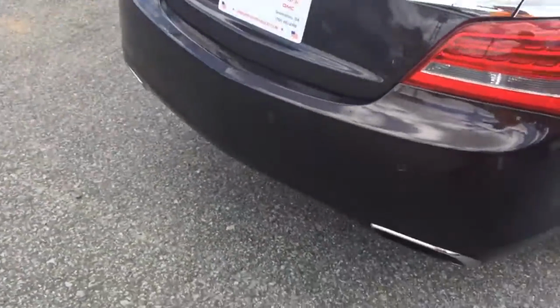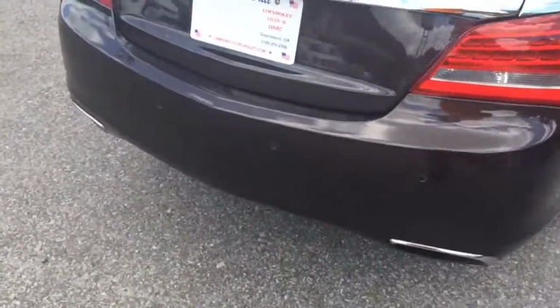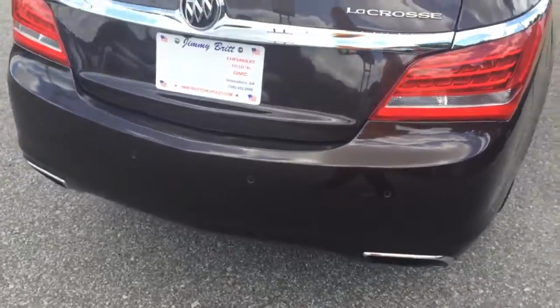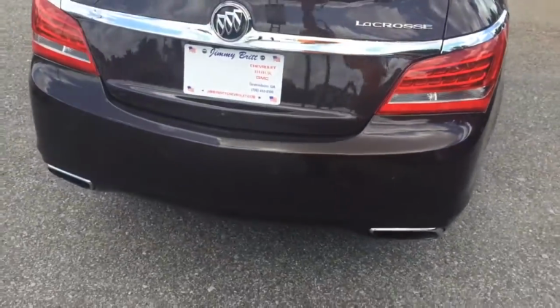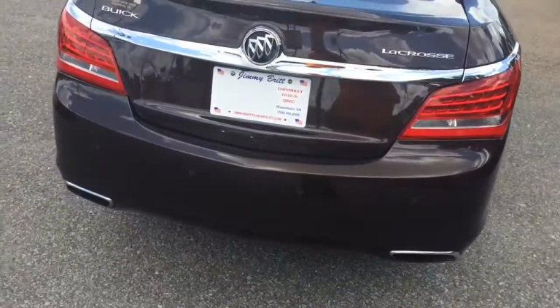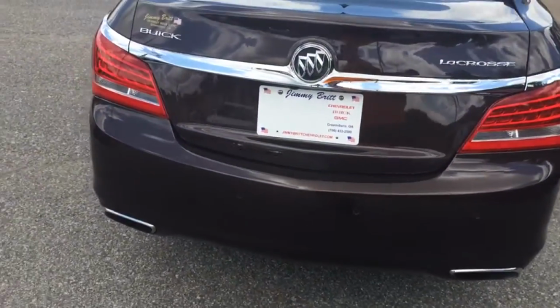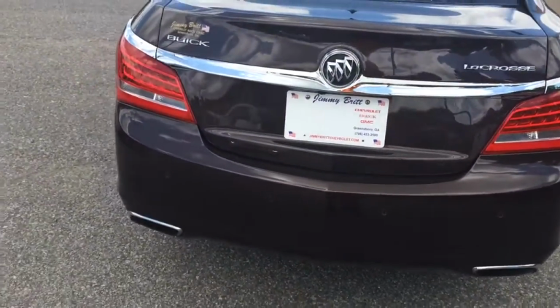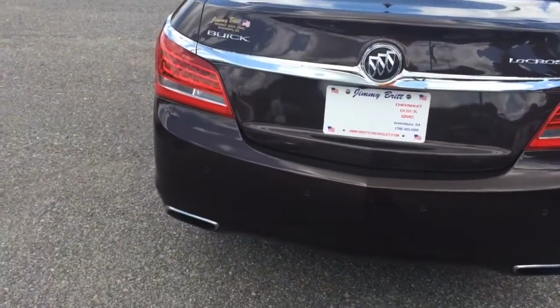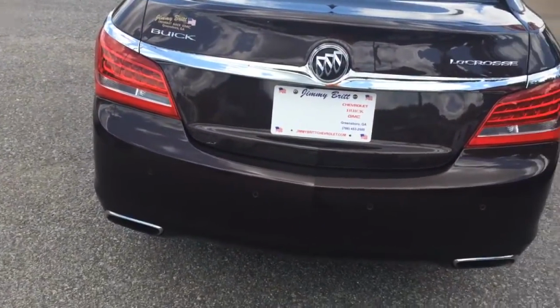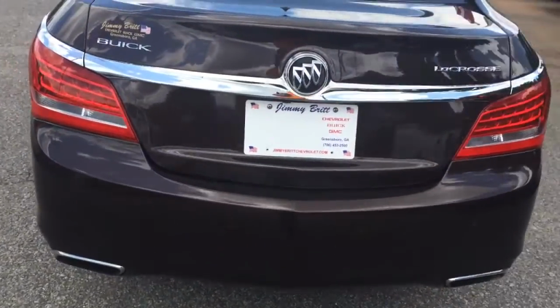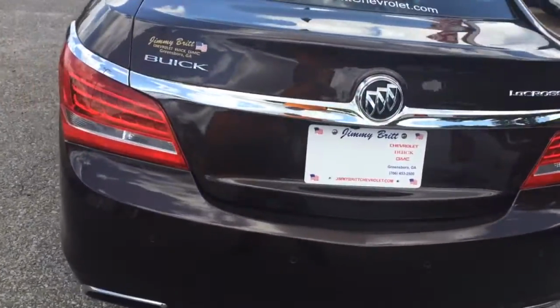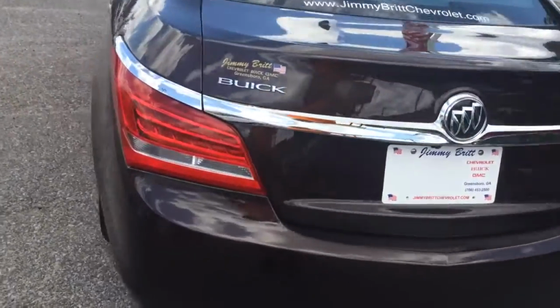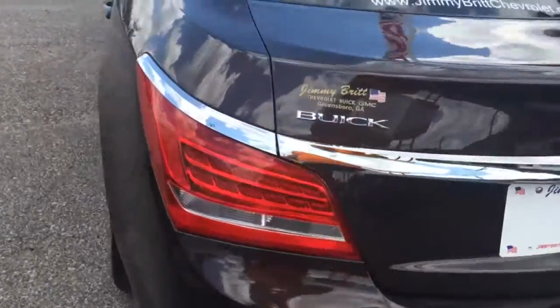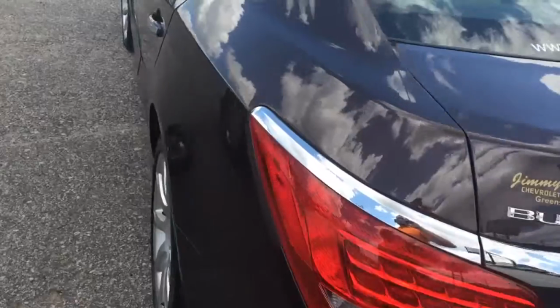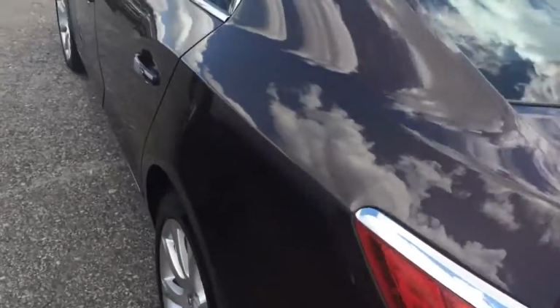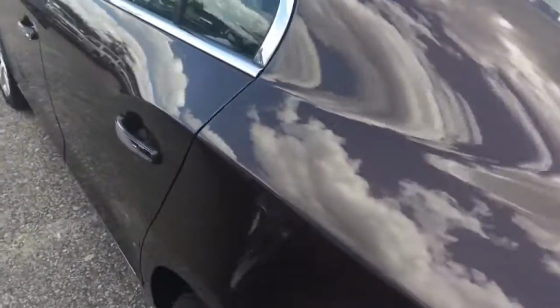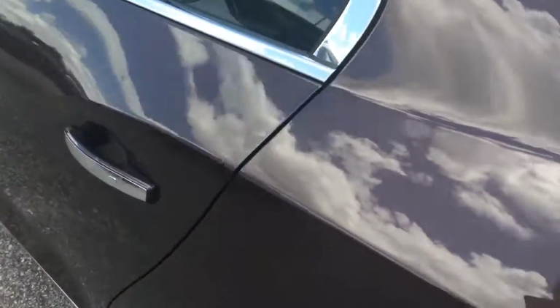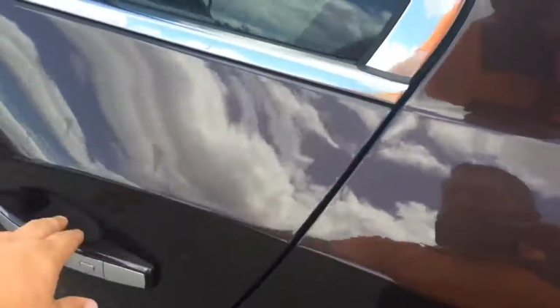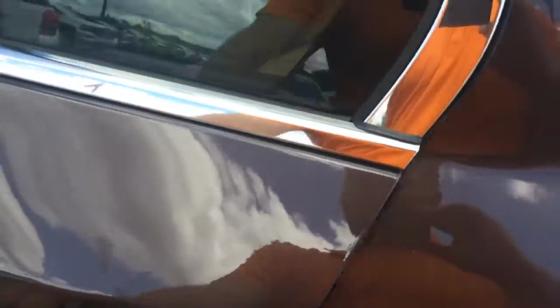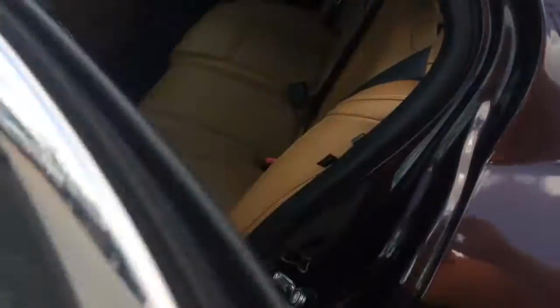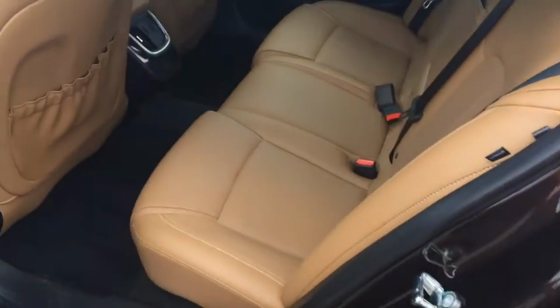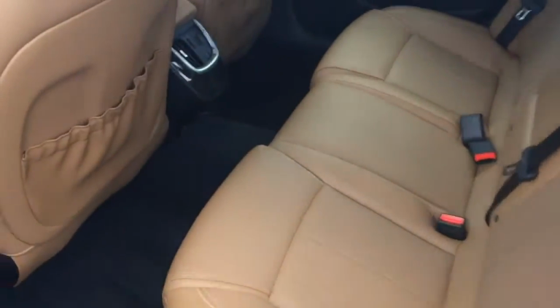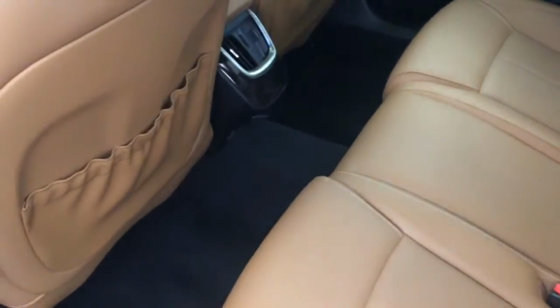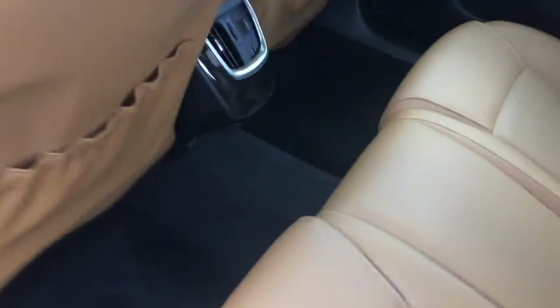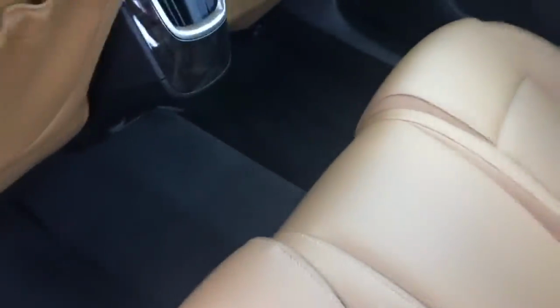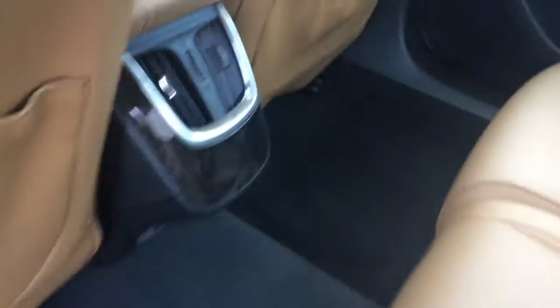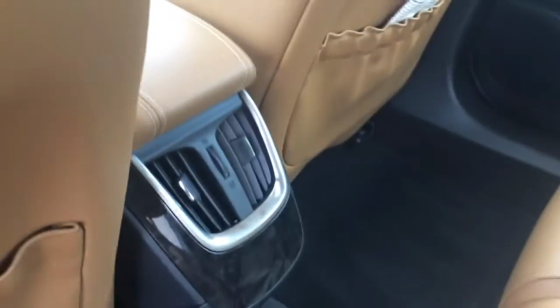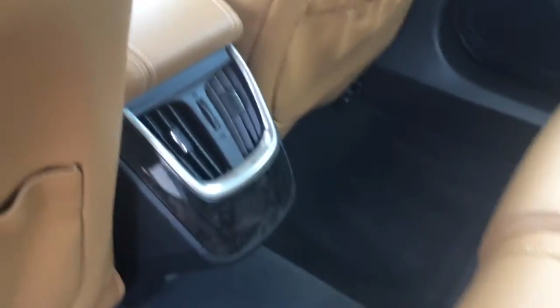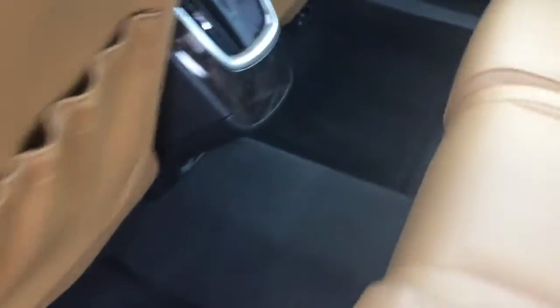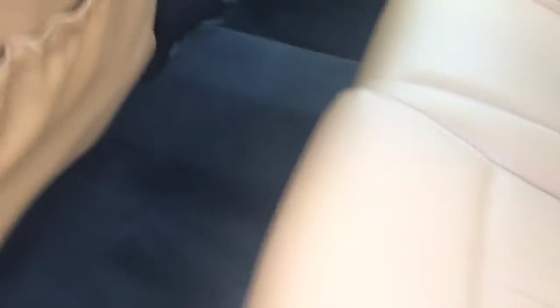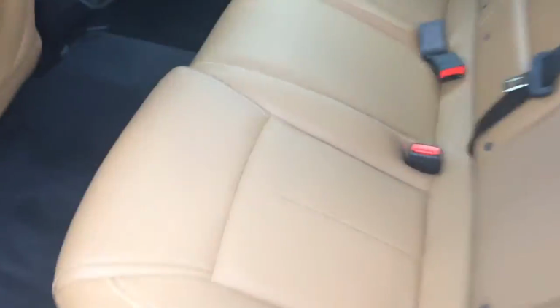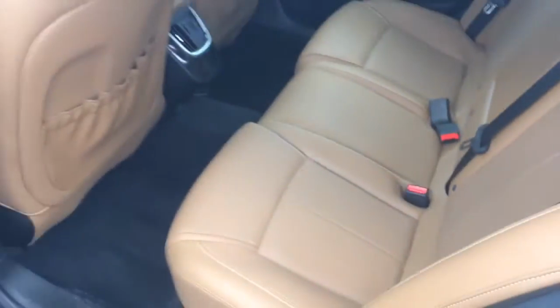It's got your backup camera and your dual exhaust. It's not missing a thing except you. You've got the rear AC vents there so everybody in the back will stay nice and comfortable.